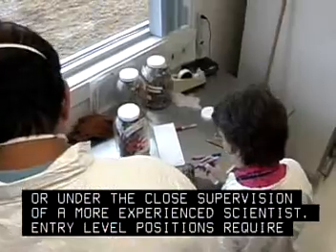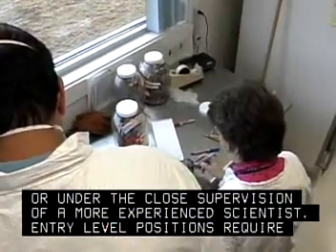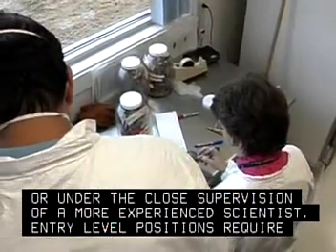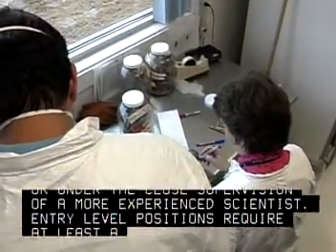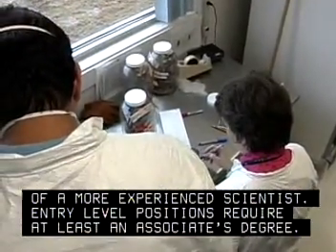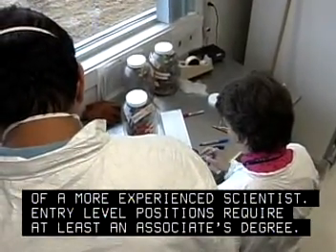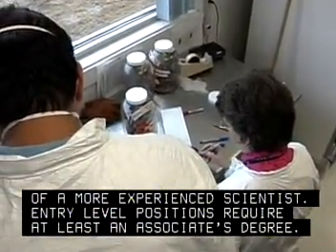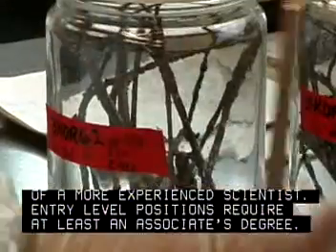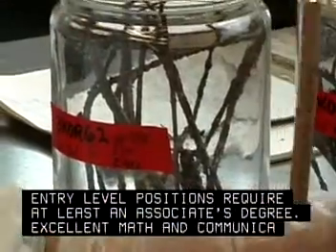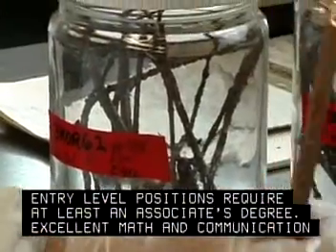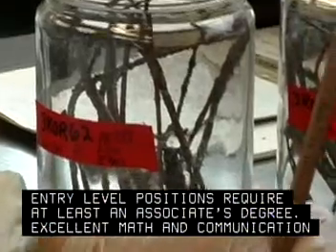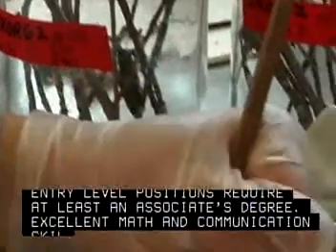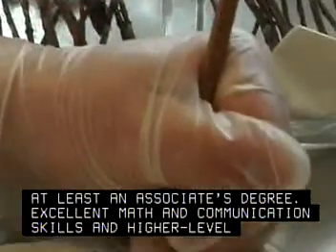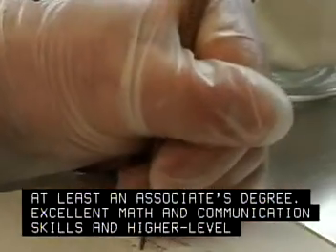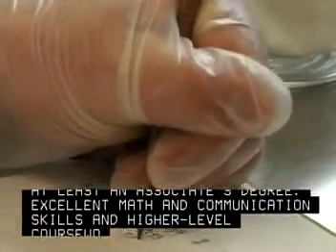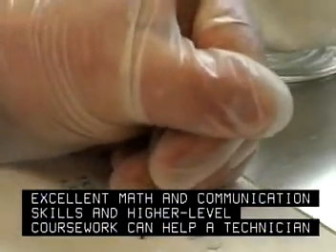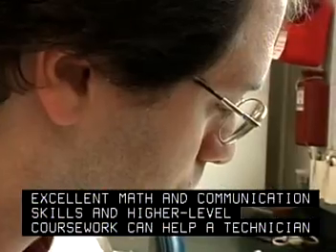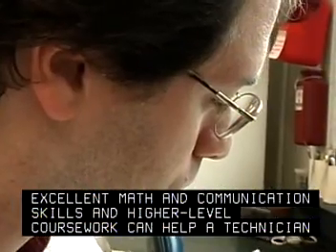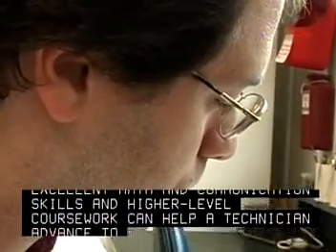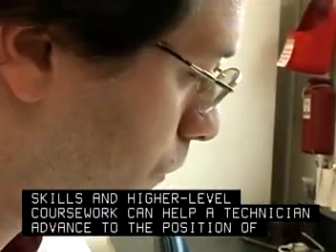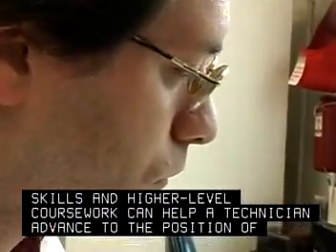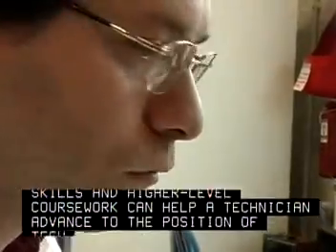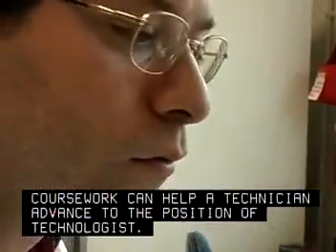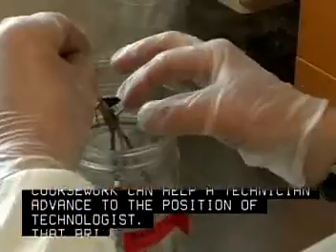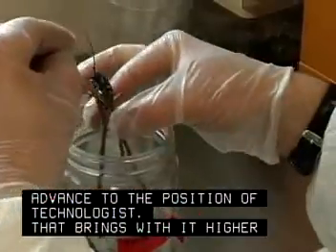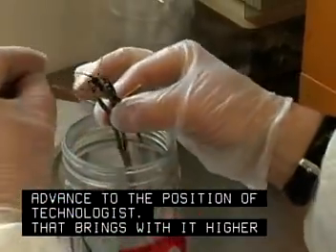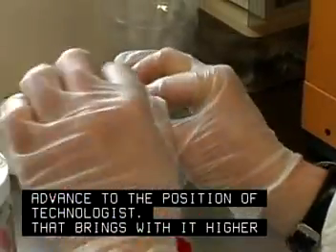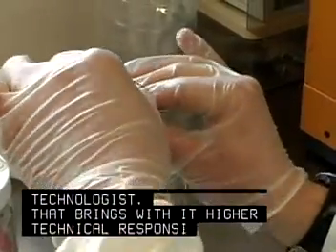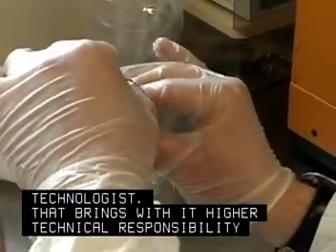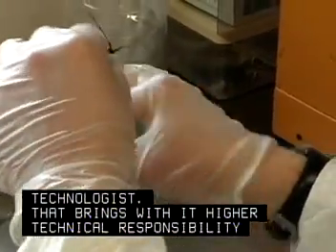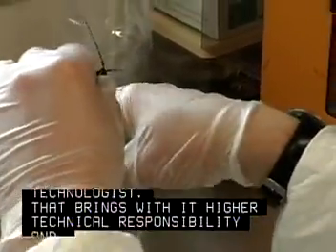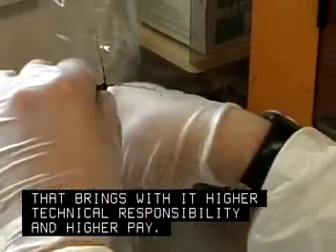Entry-level positions require at least an associate's degree. Excellent math and communication skills and higher-level coursework can help a technician advance to the position of technologist, bringing higher technical responsibility and higher pay.